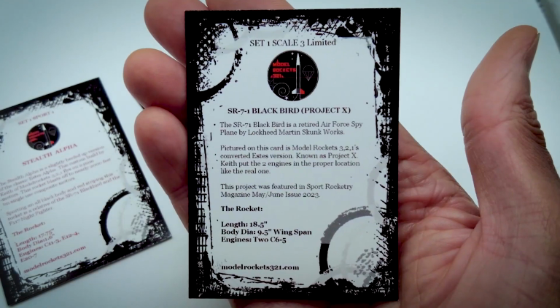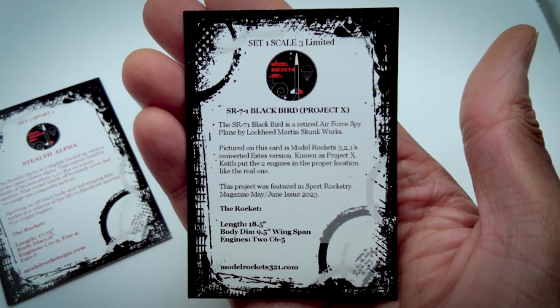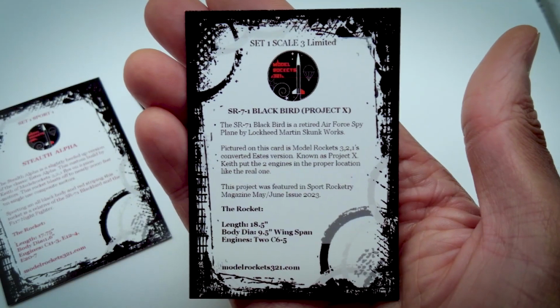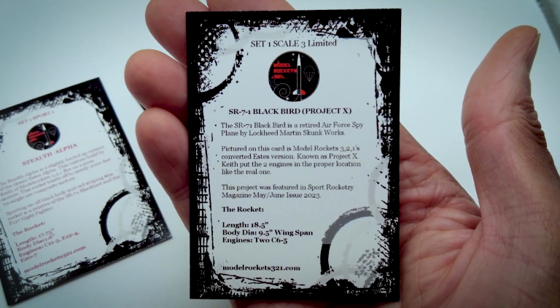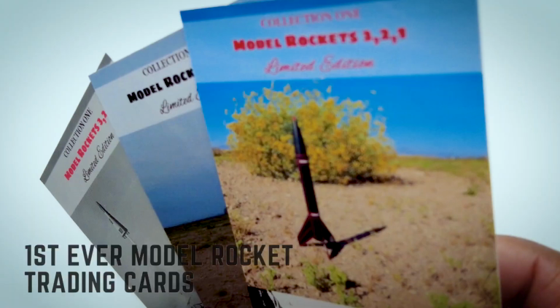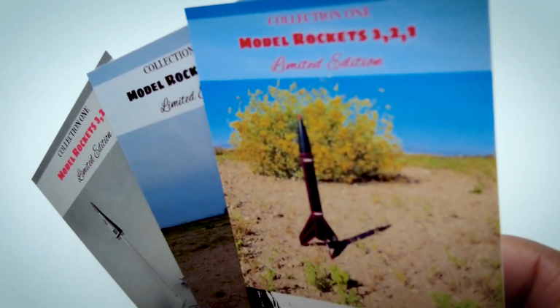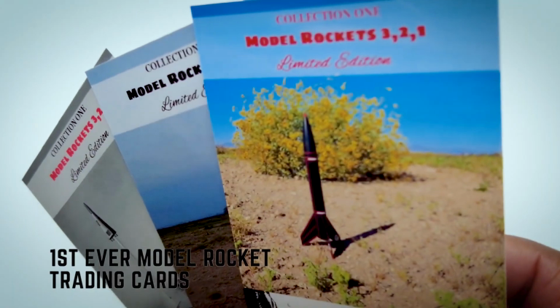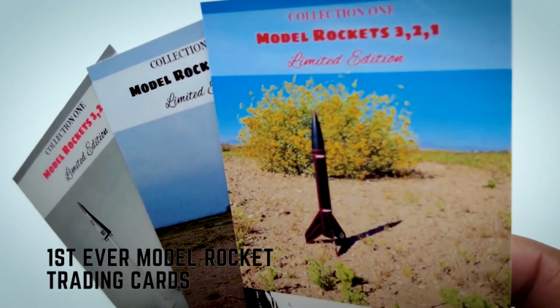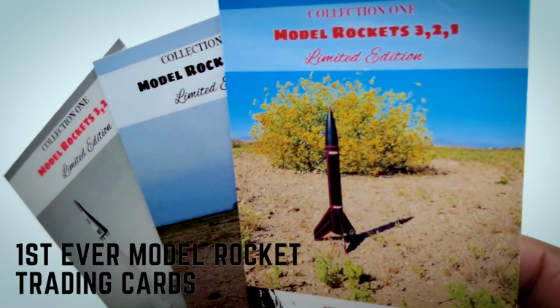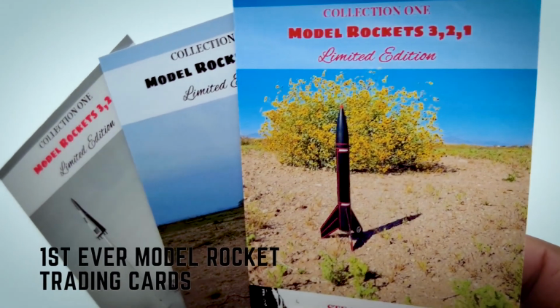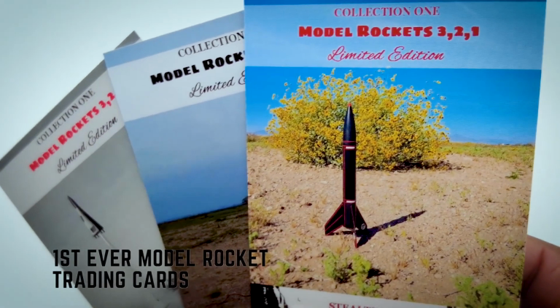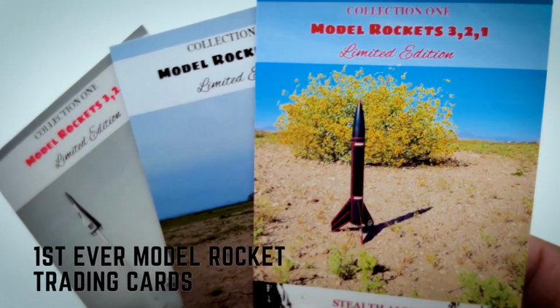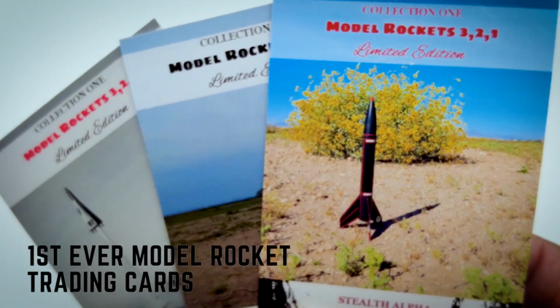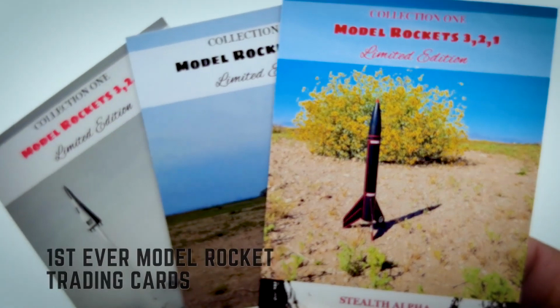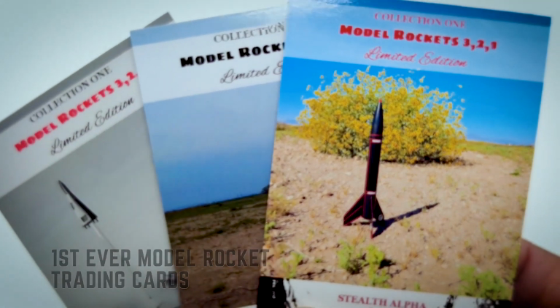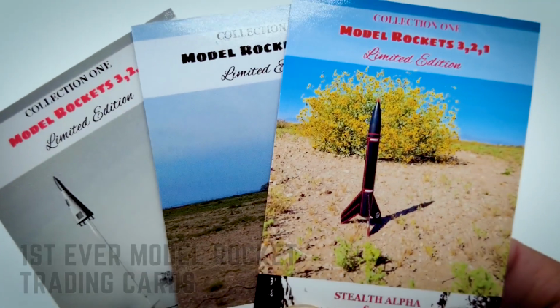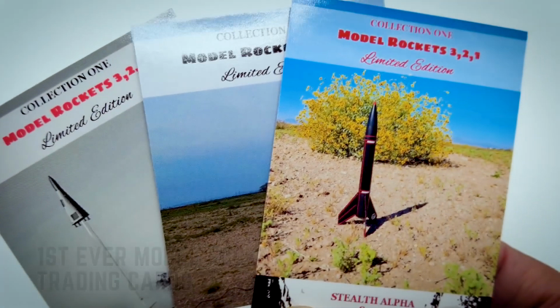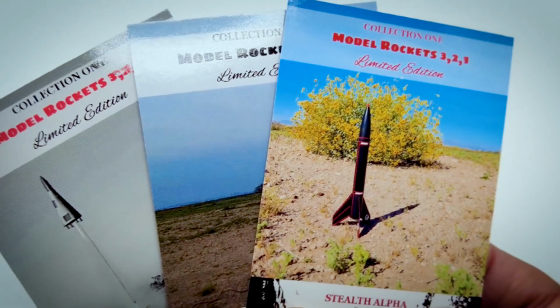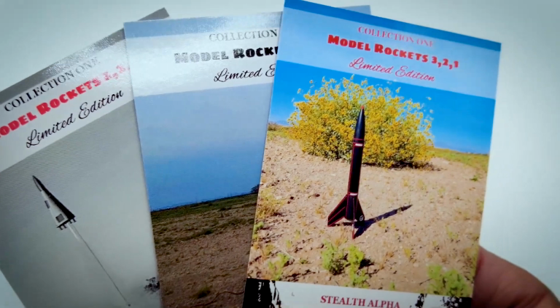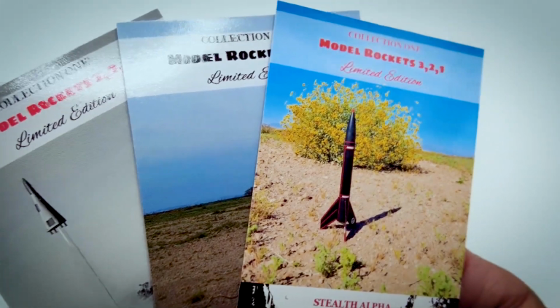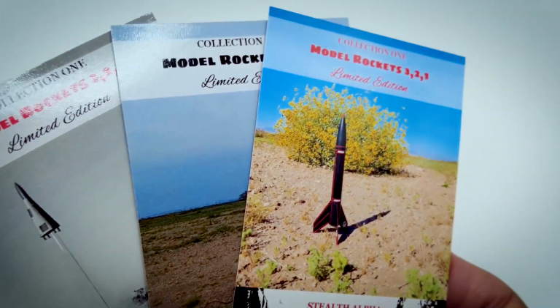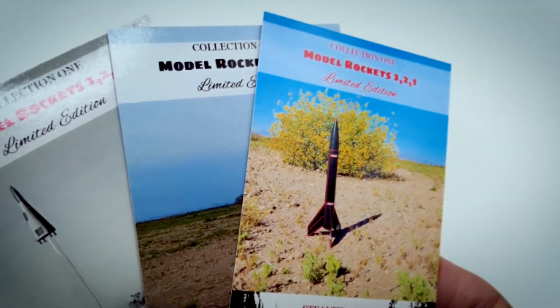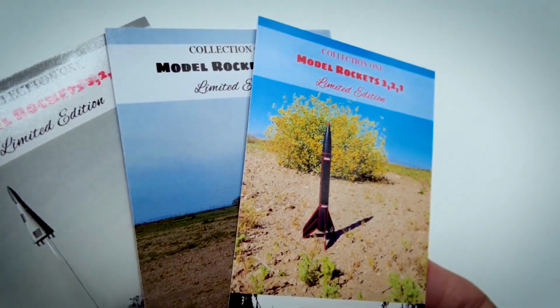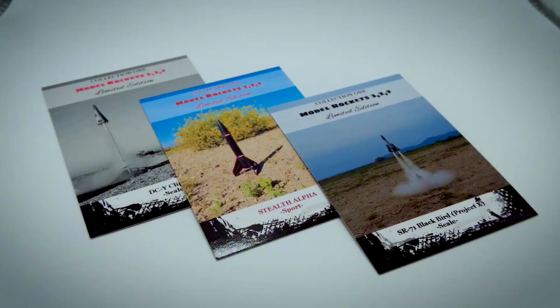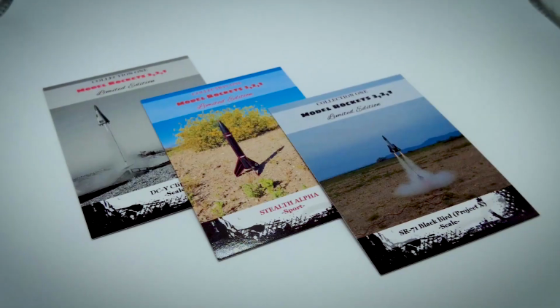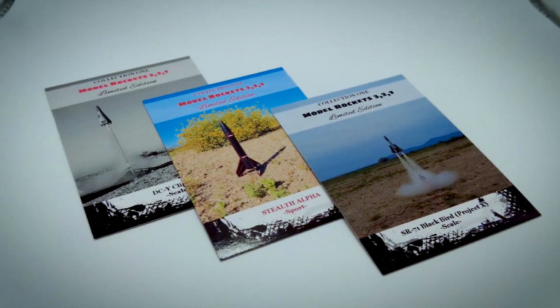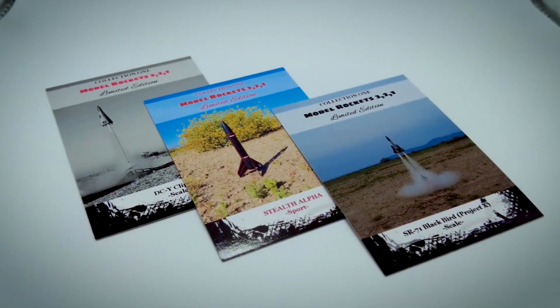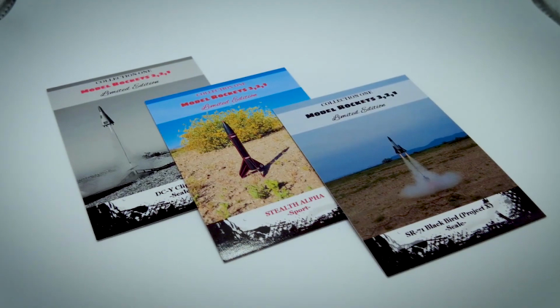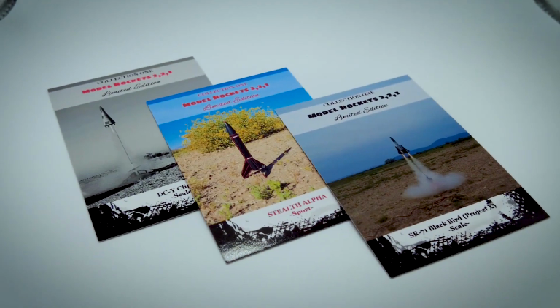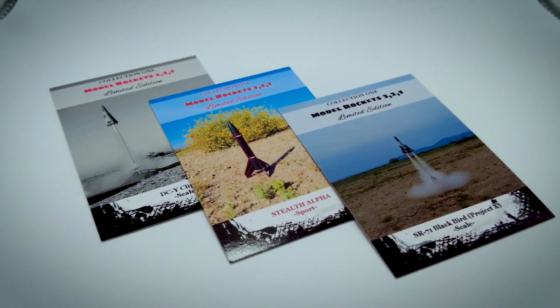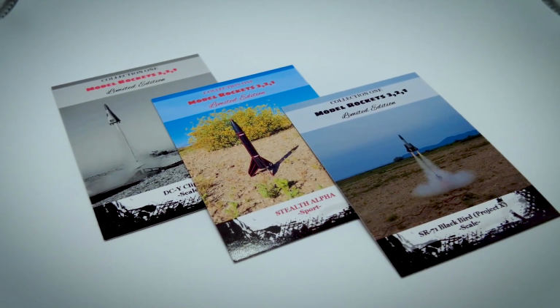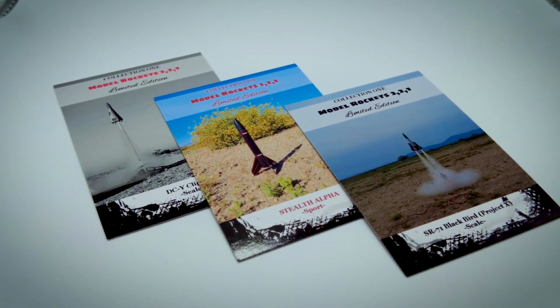Attention Rocketeers, for the very first time, you can get your hands on an exclusive set of Model Rocket trading cards by Model Rockets 321.